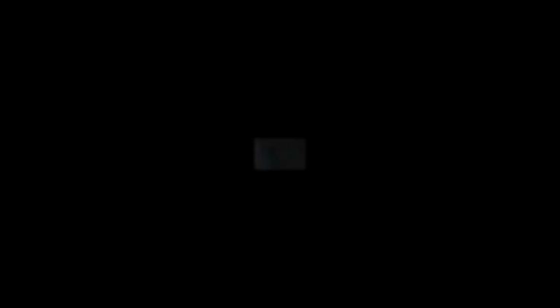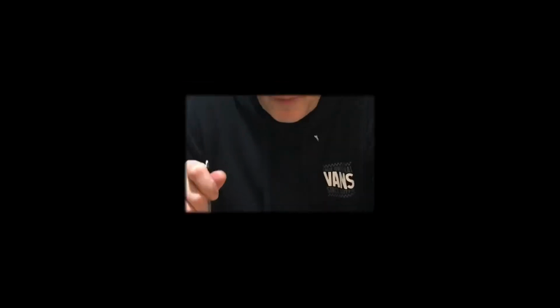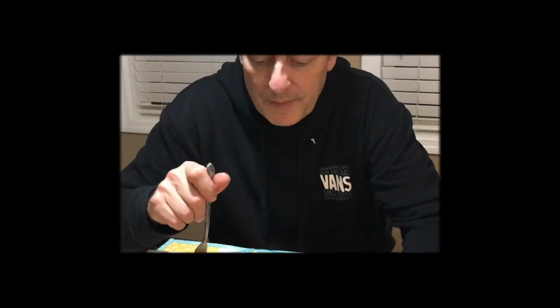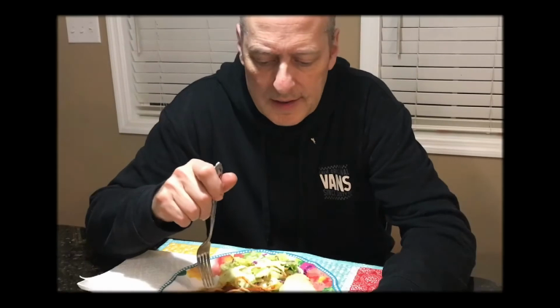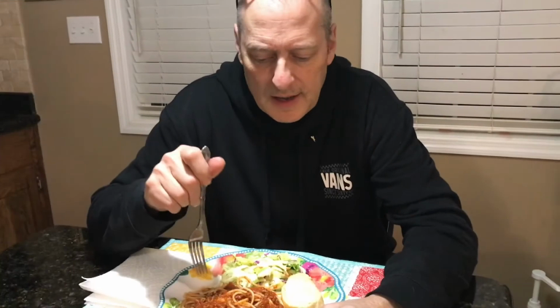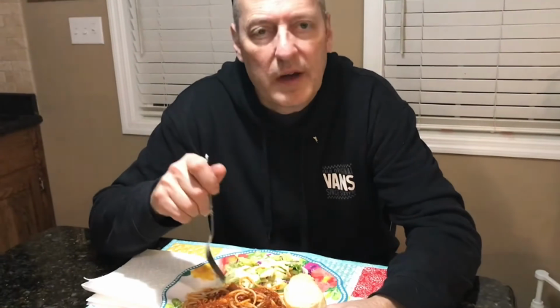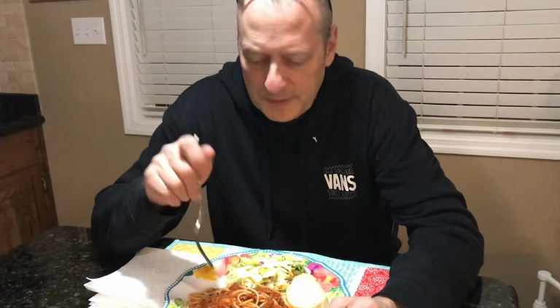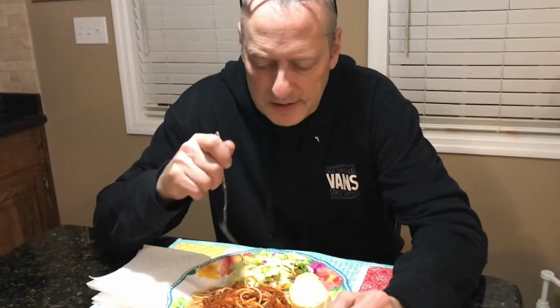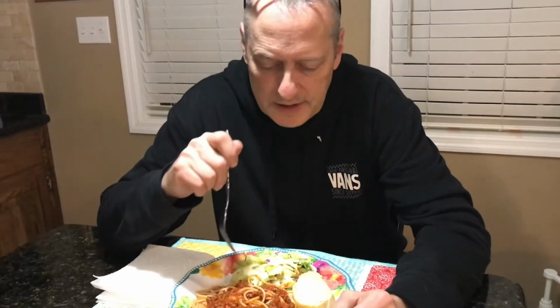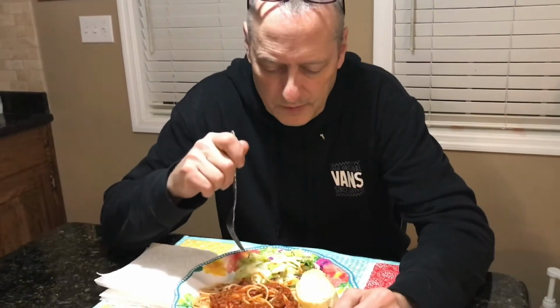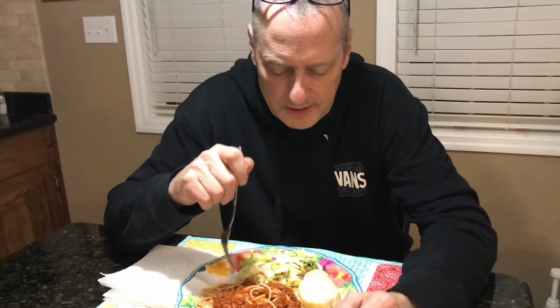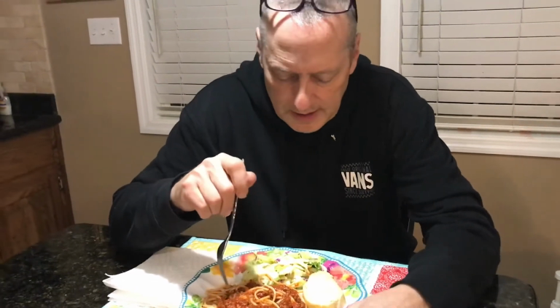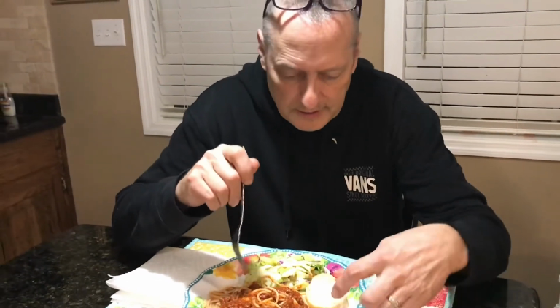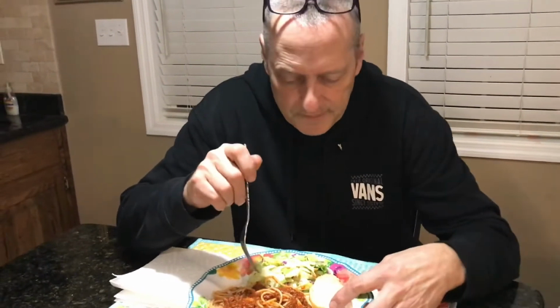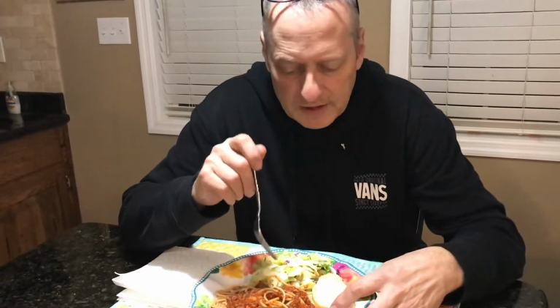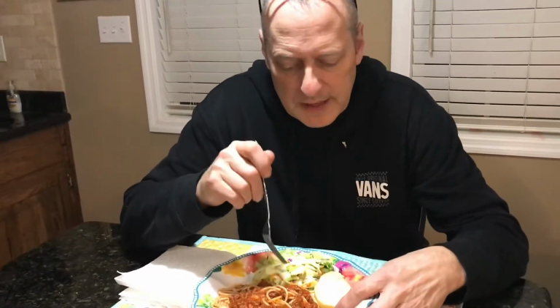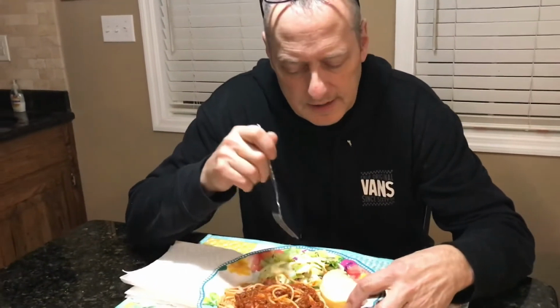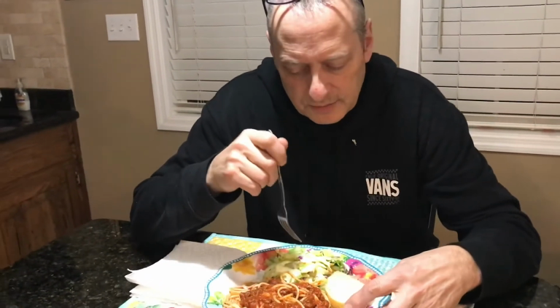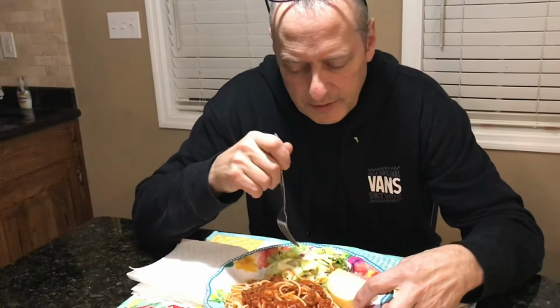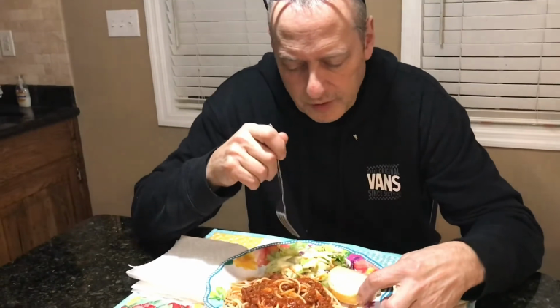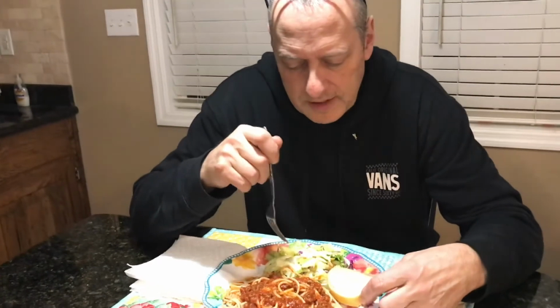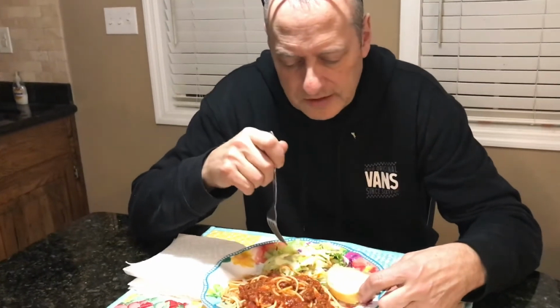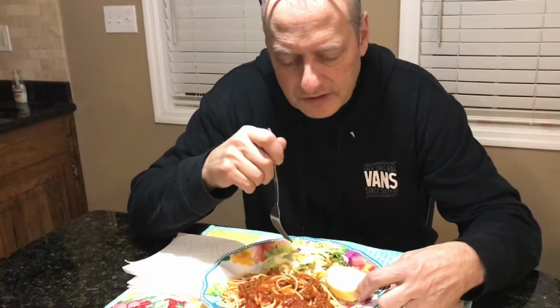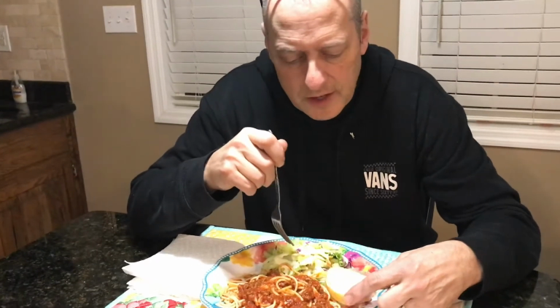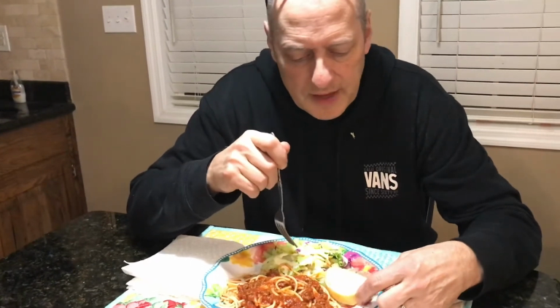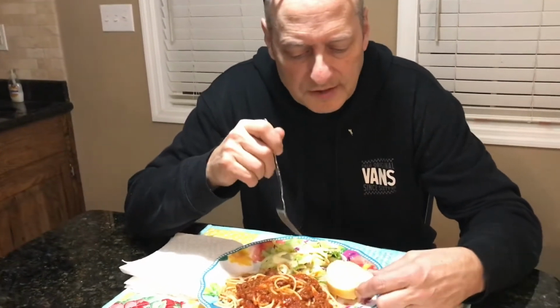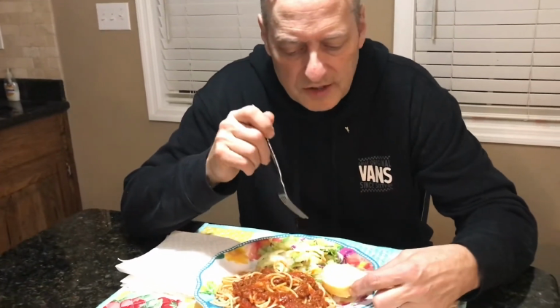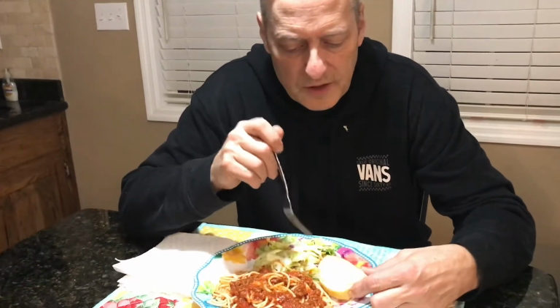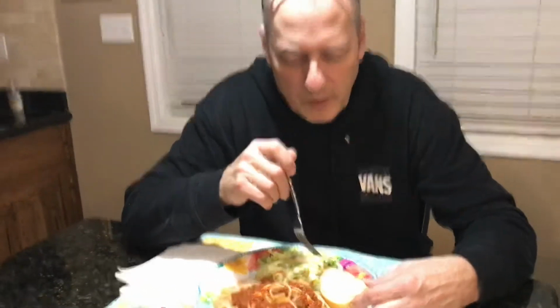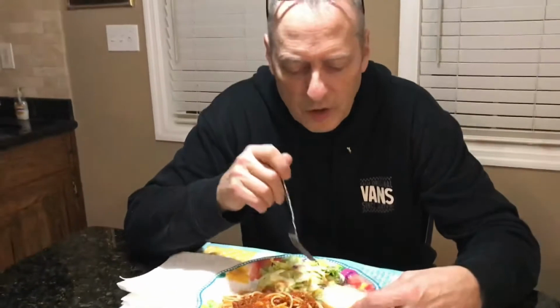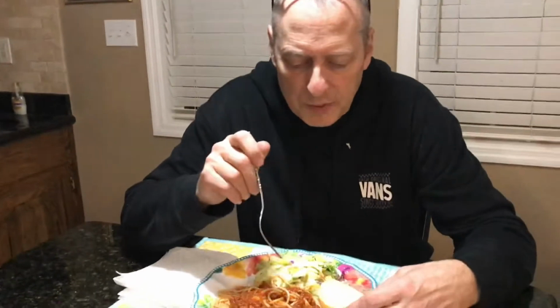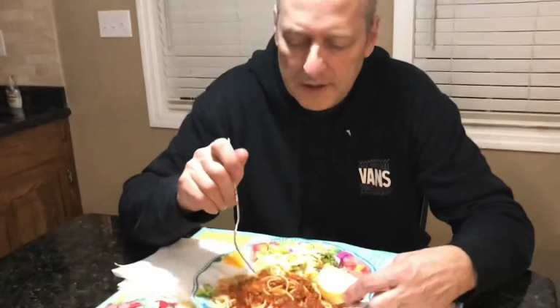Hi and welcome back. We've got our spaghetti dinner here all ready. I've got spaghetti and some salad with creamy Italian salad dressing on it and a slice of my wife's homemade bread here.